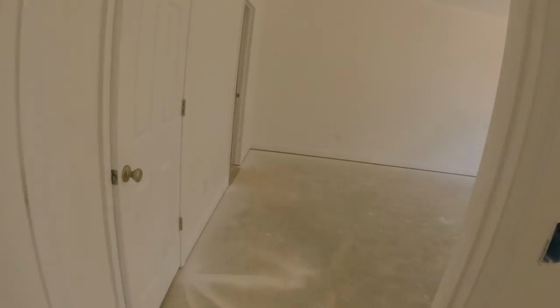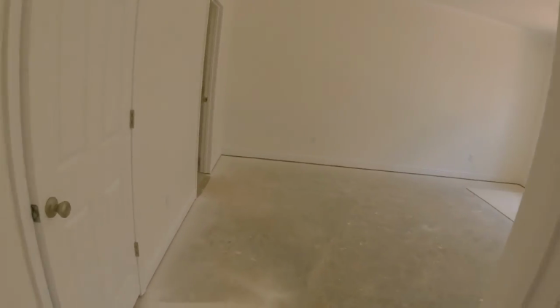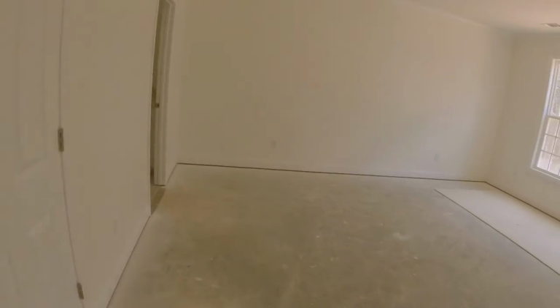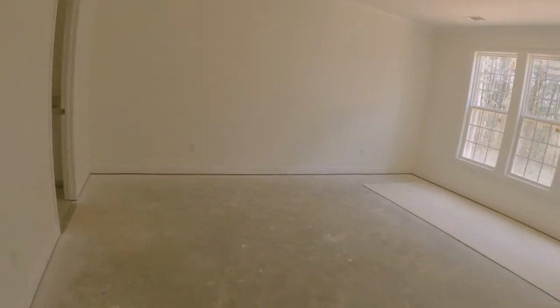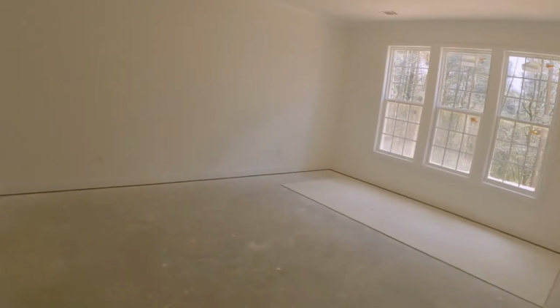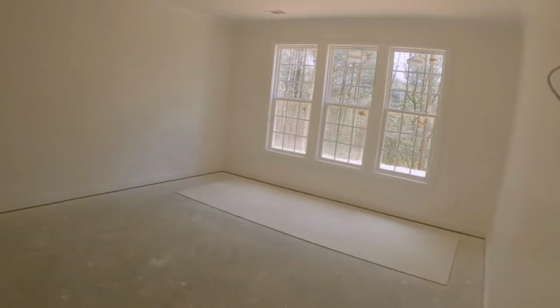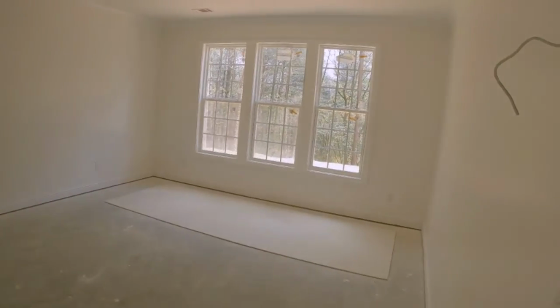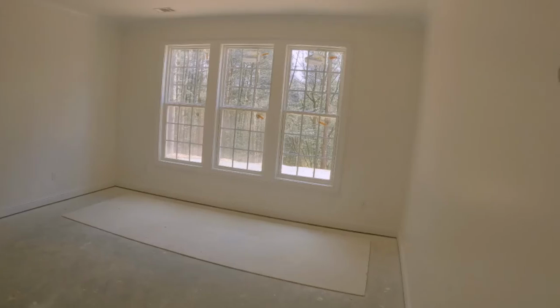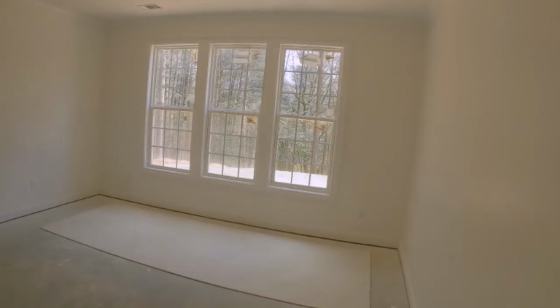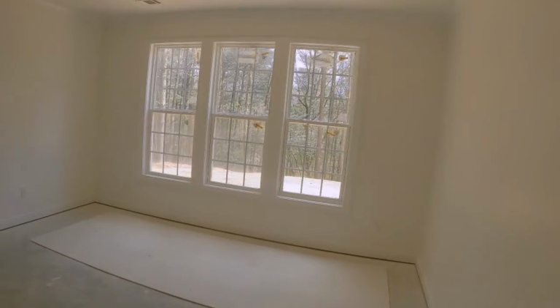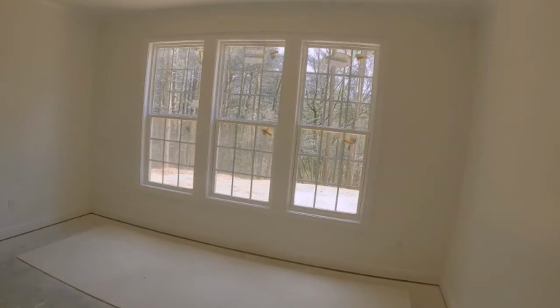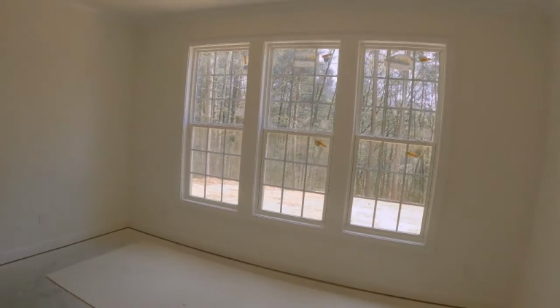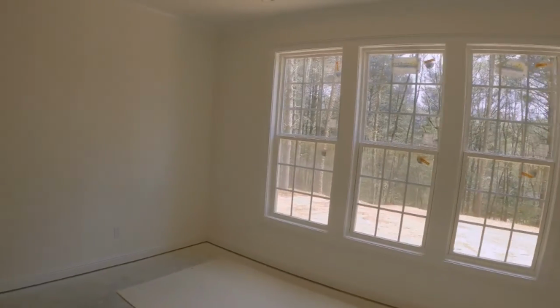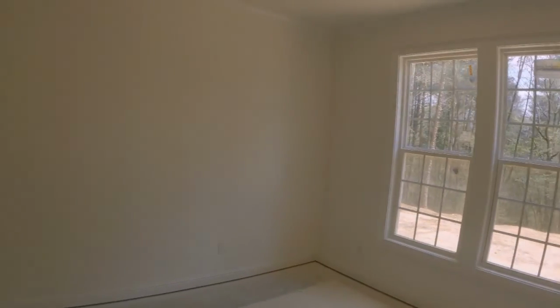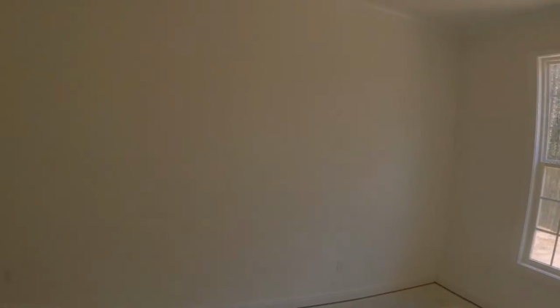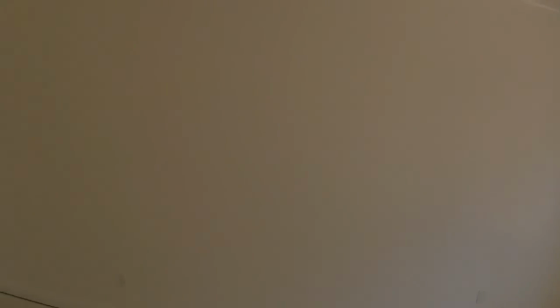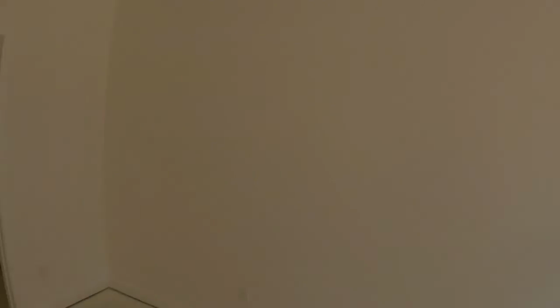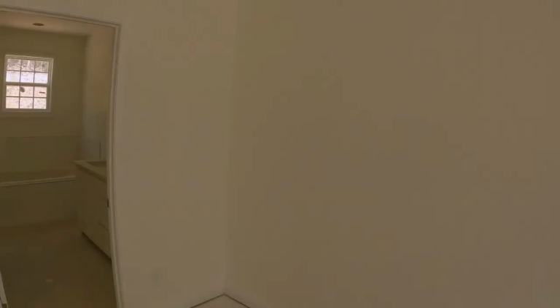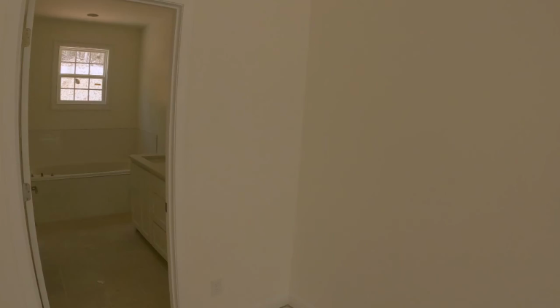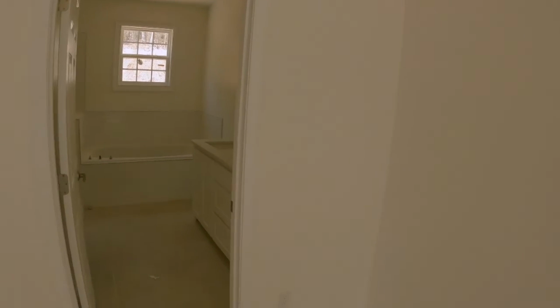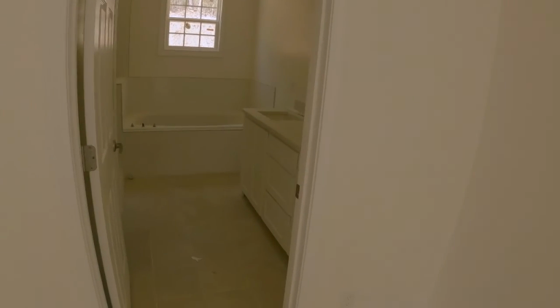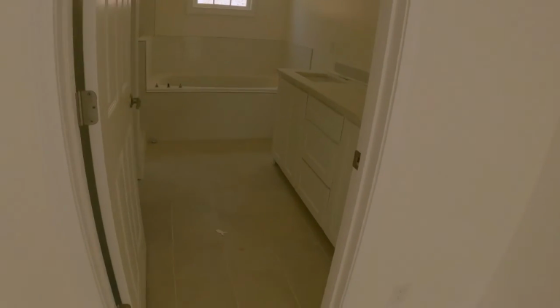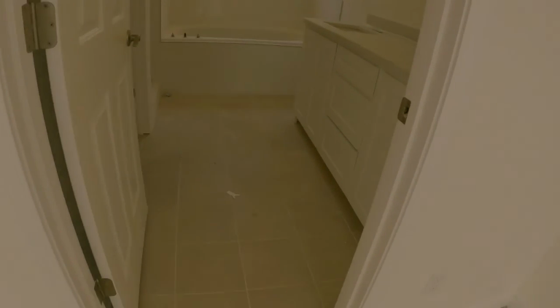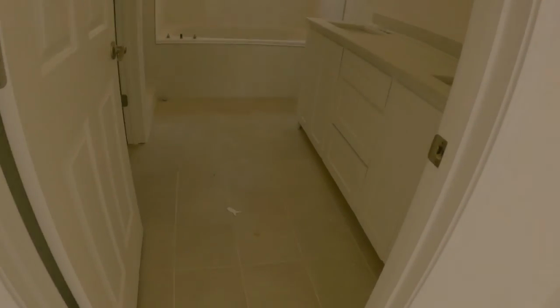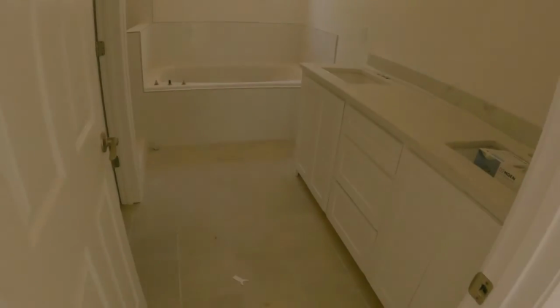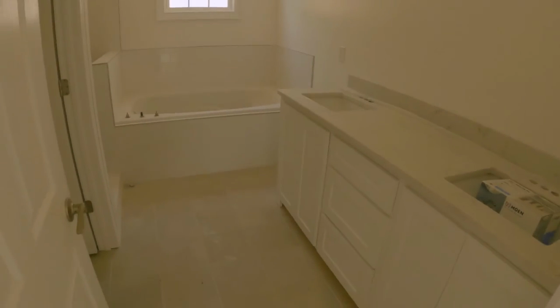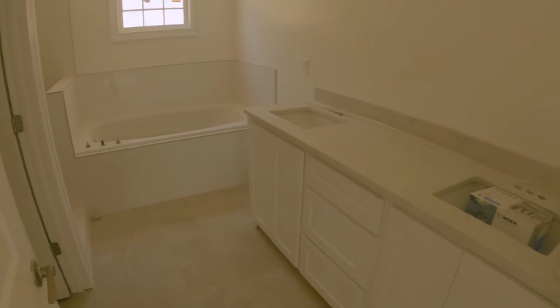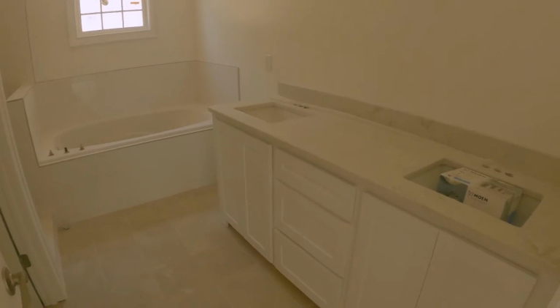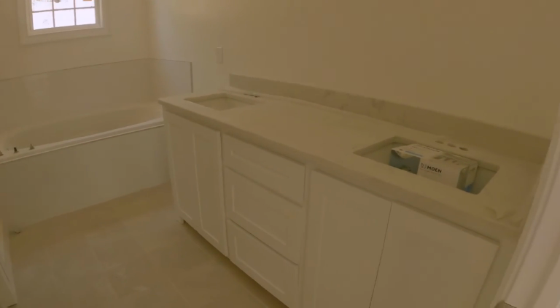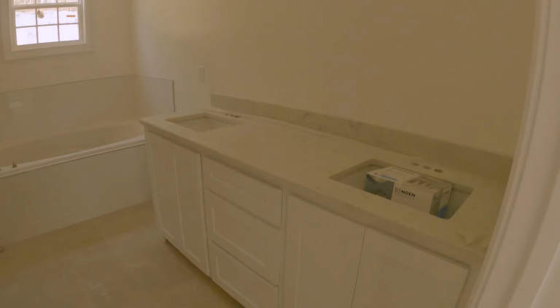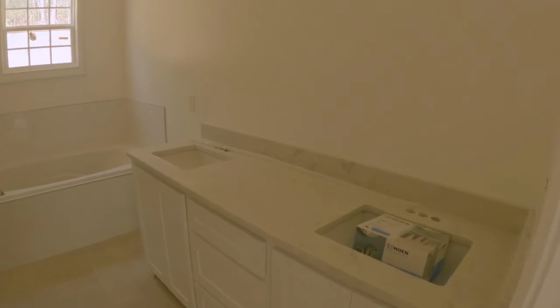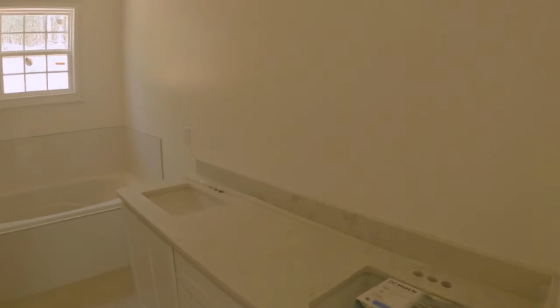Now we step into the master bedroom — plenty of room for a king-size bed. As we spin around, we're going to go into the master bath, which has got a double vanity, a nice soaking tub, and a beautifully tiled shower and lavatory area.